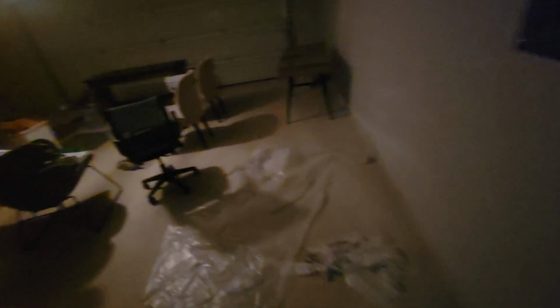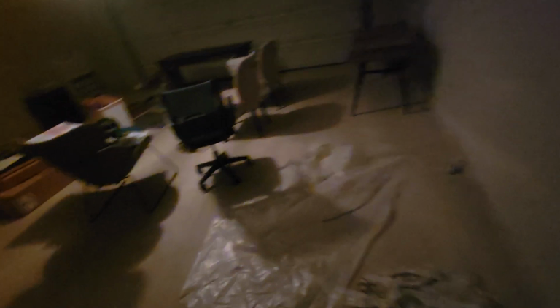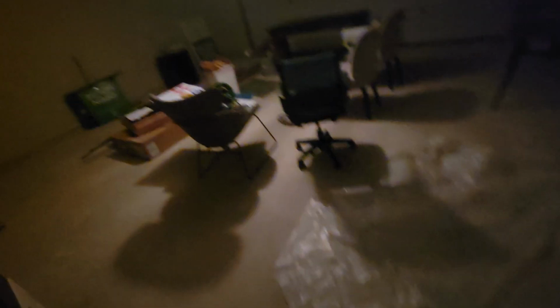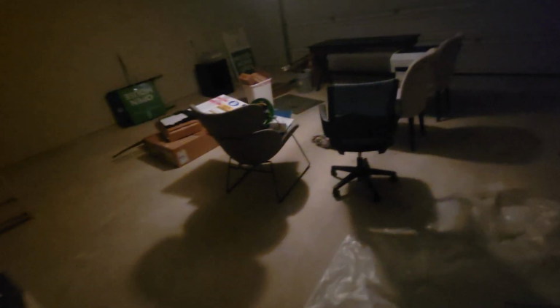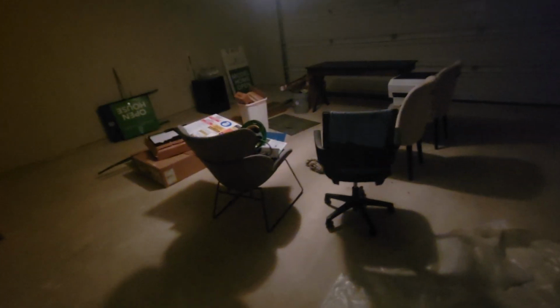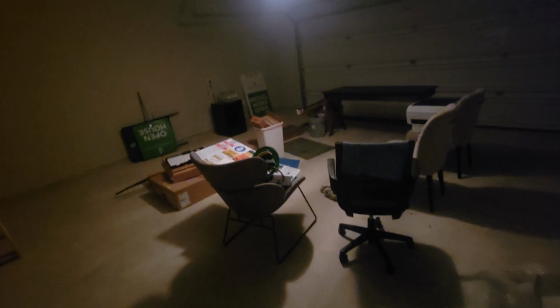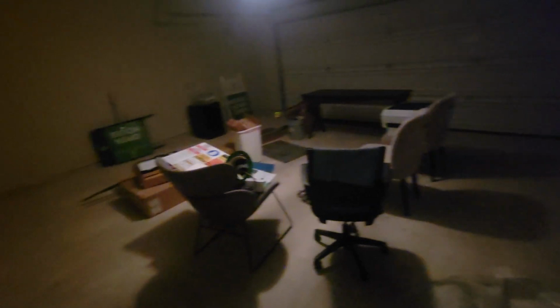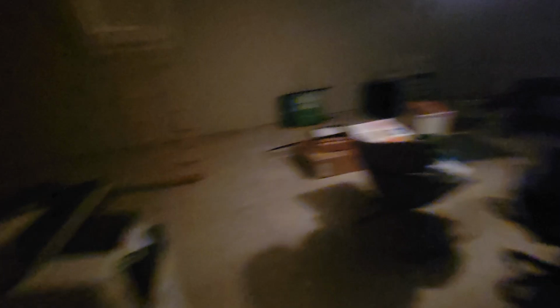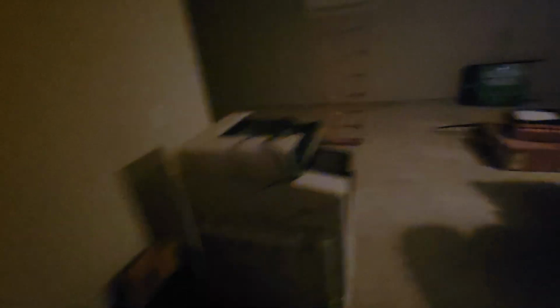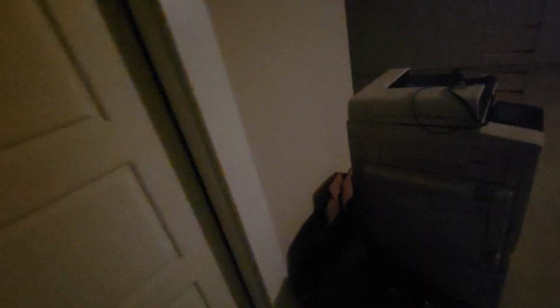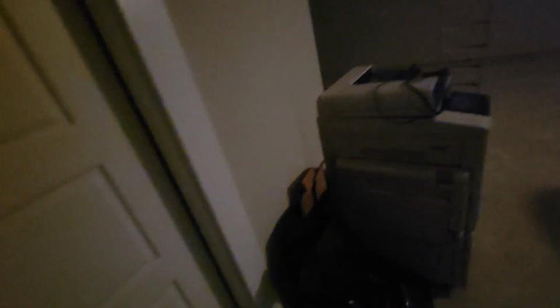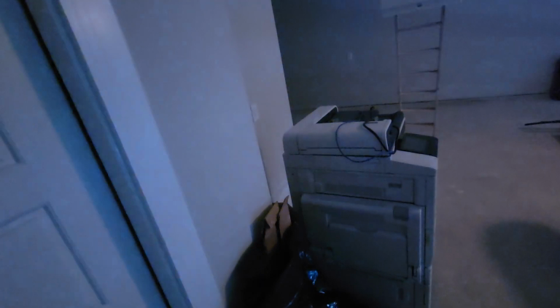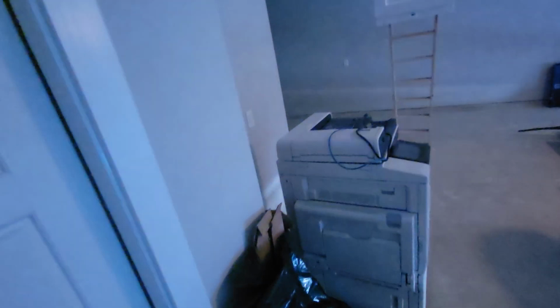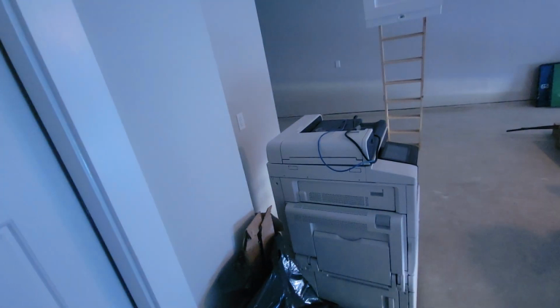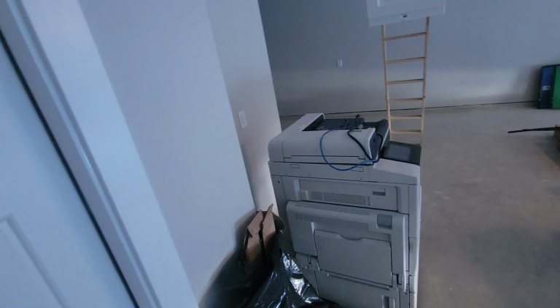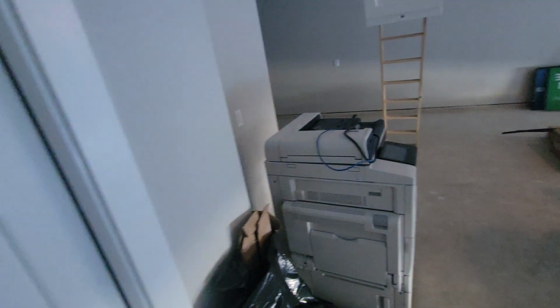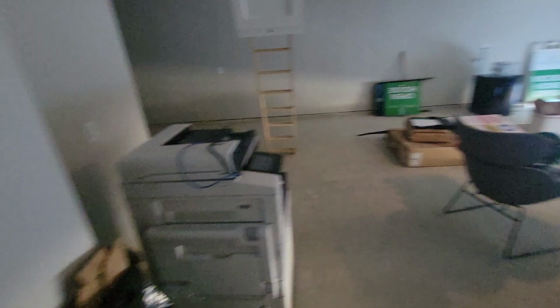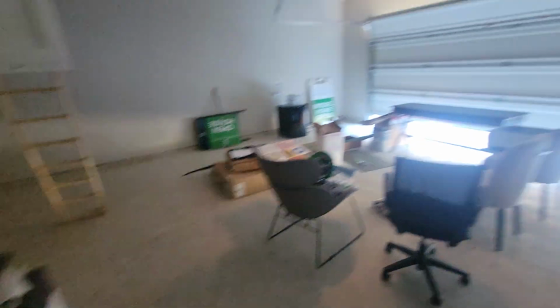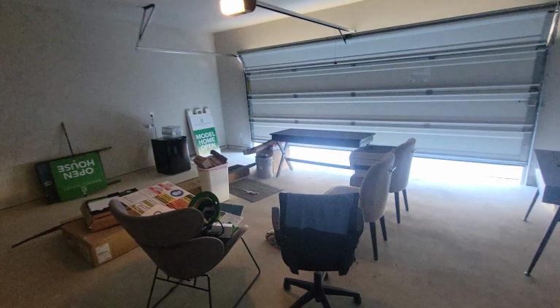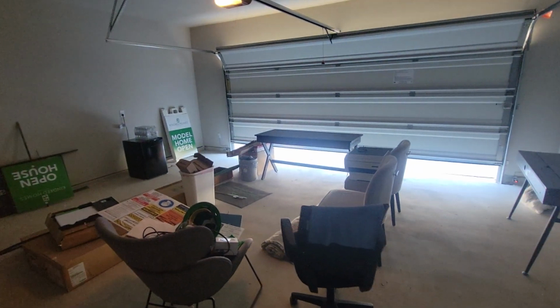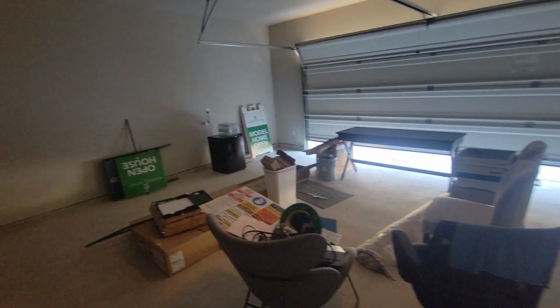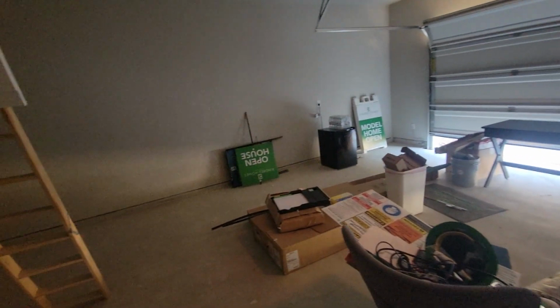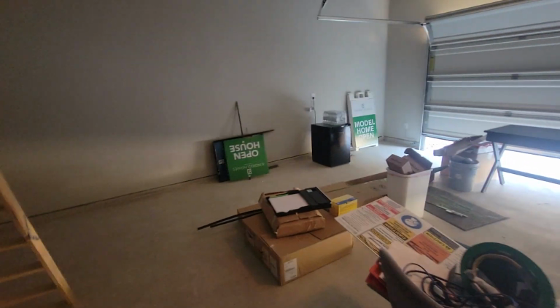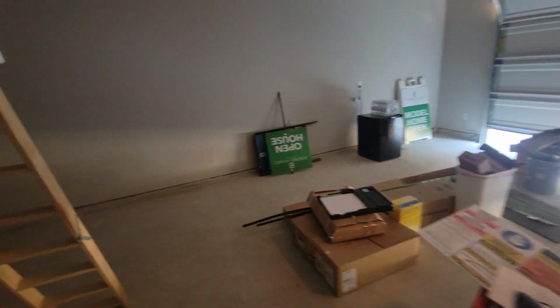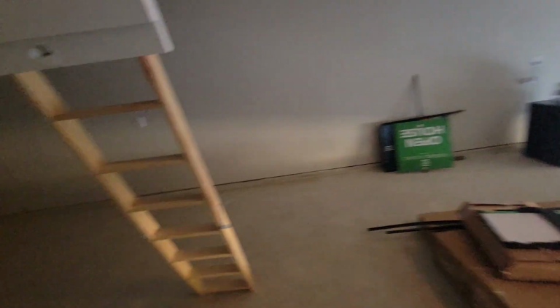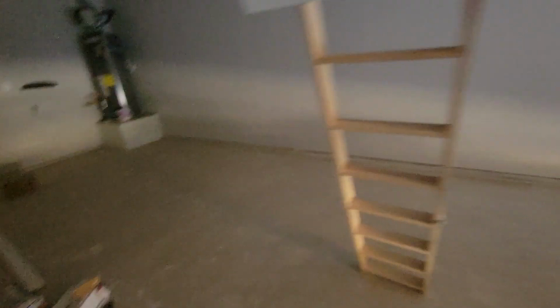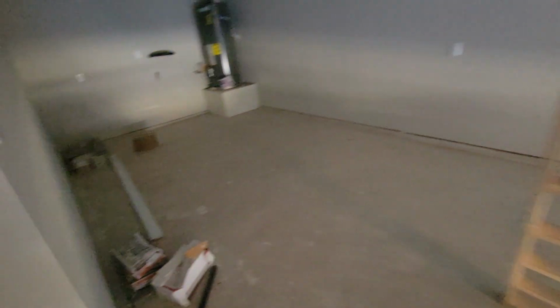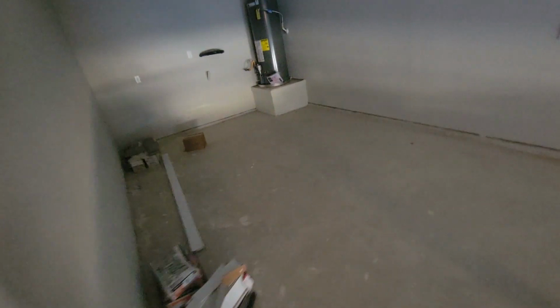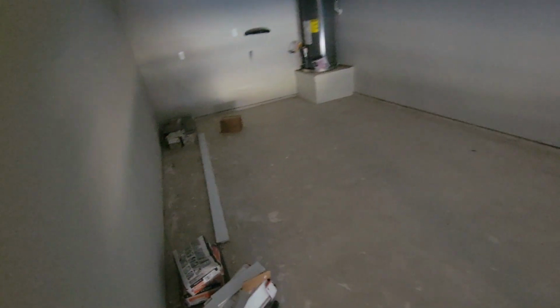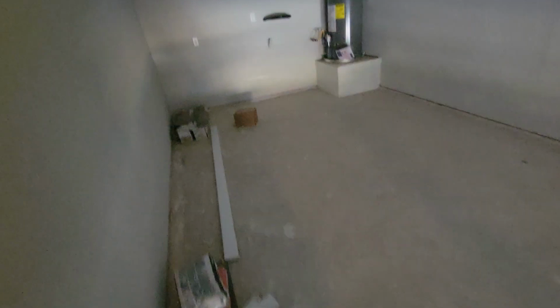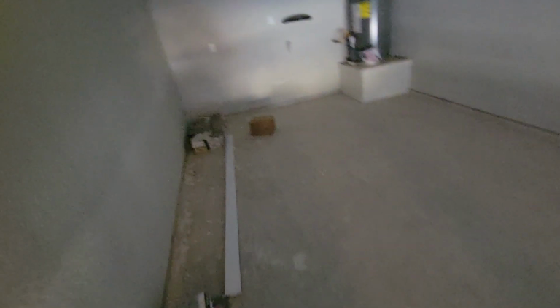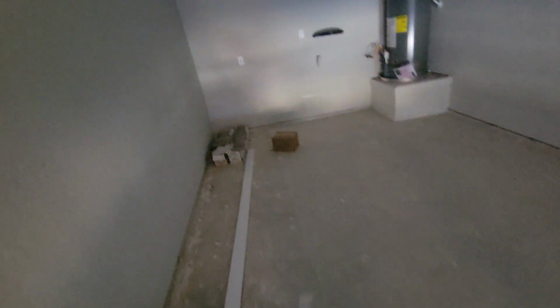Here is the garage. I'll open it to get some more light in here. It is a three-car garage — it's a tandem three-car garage.